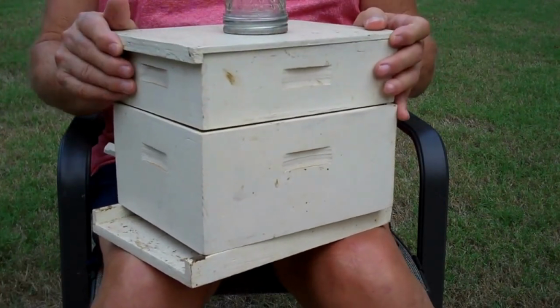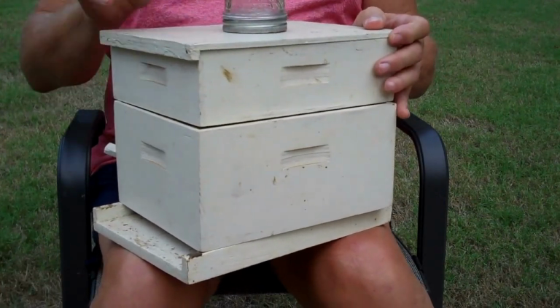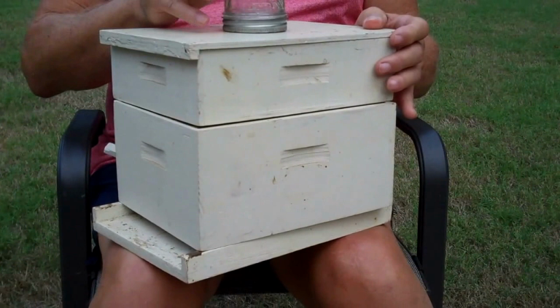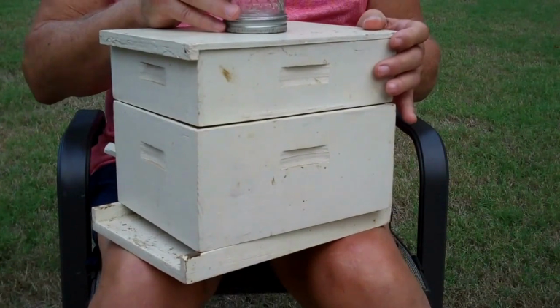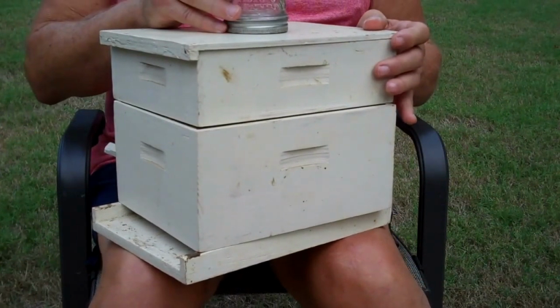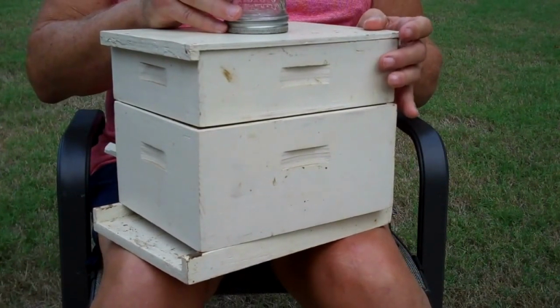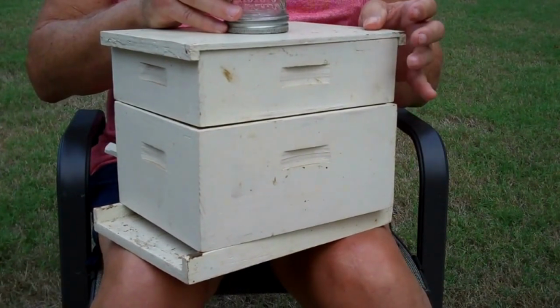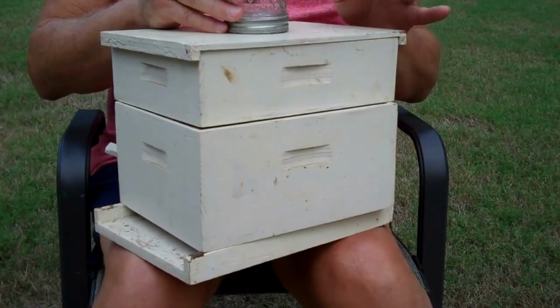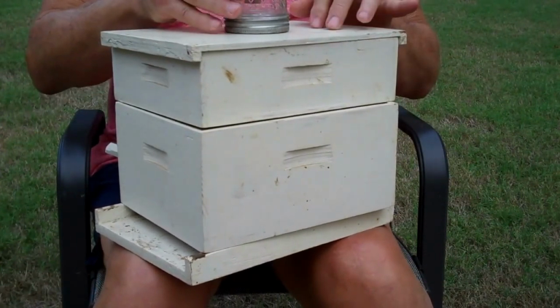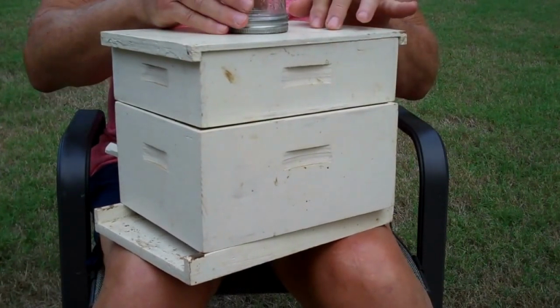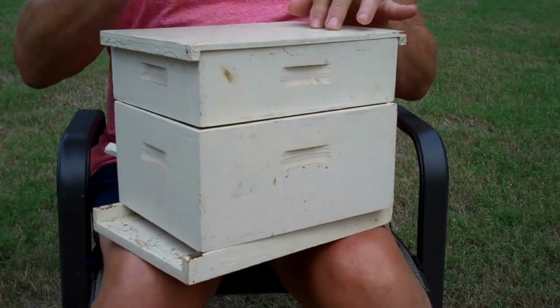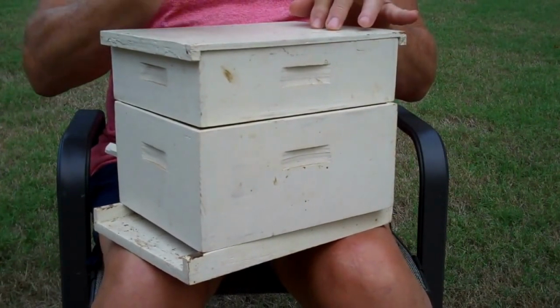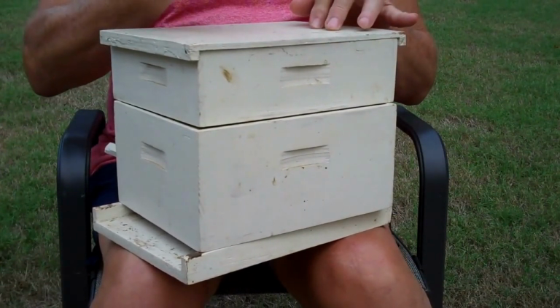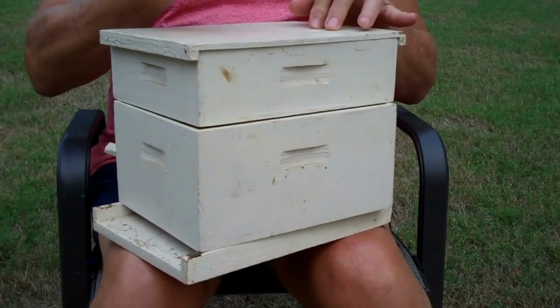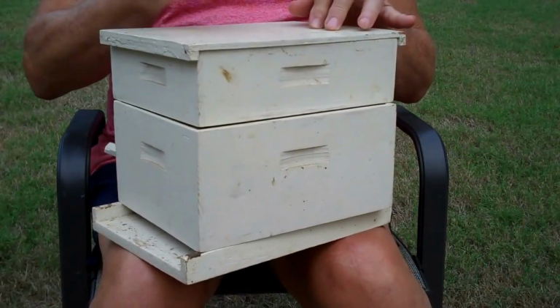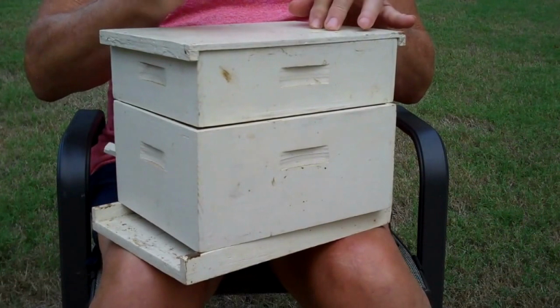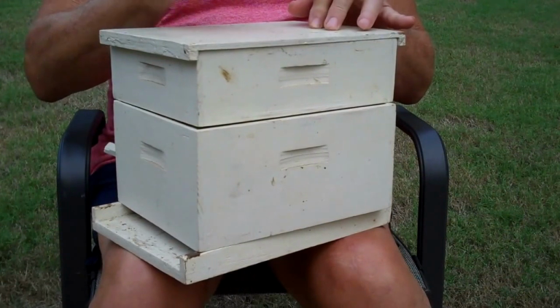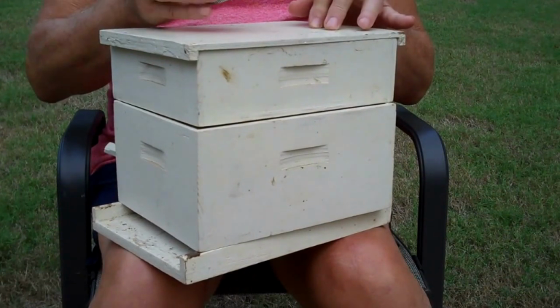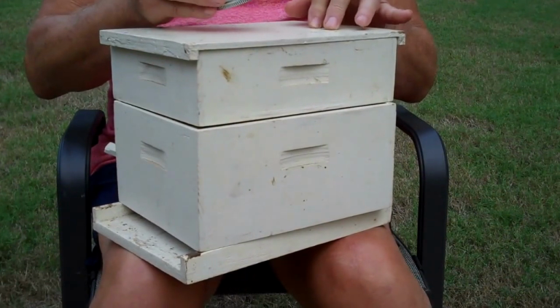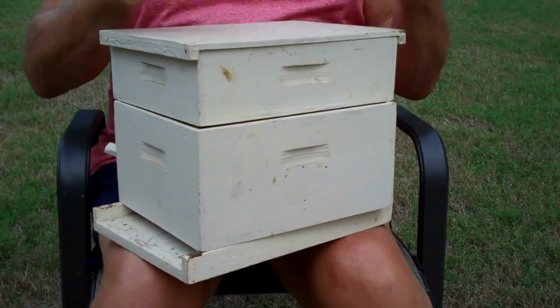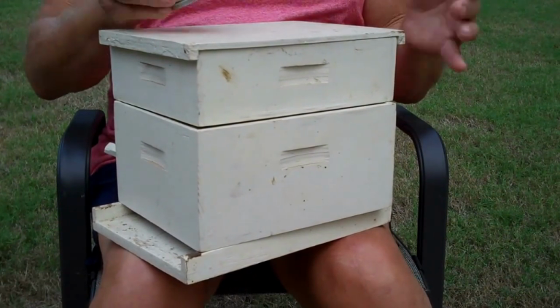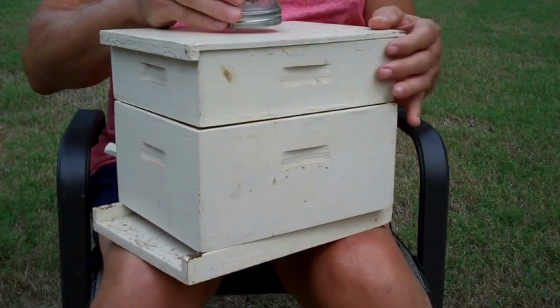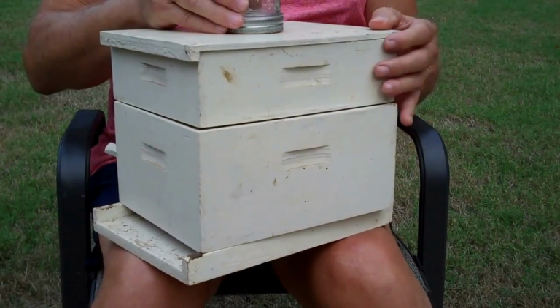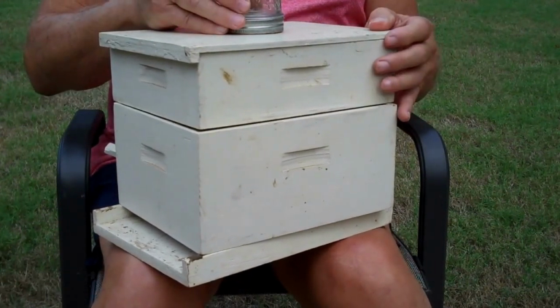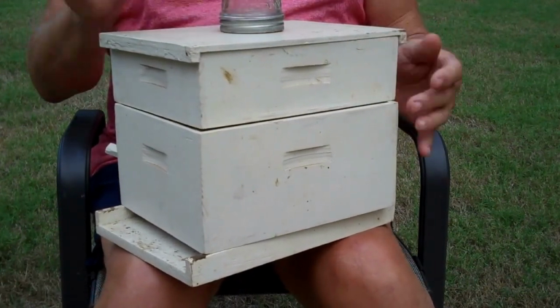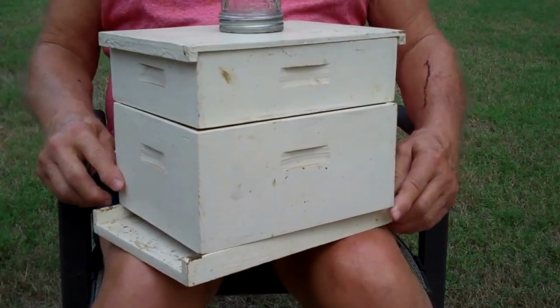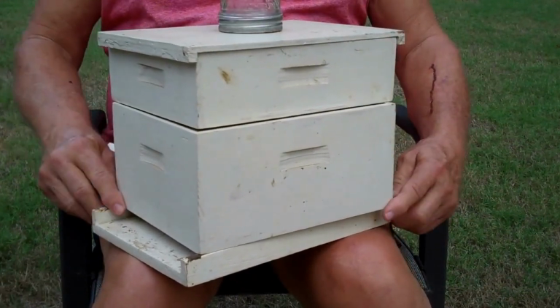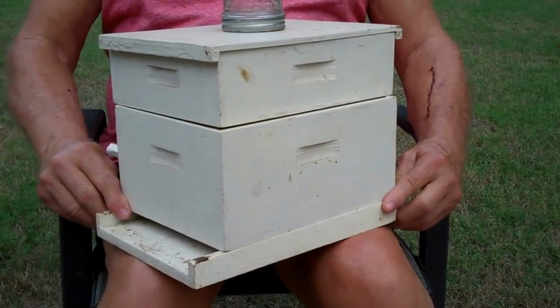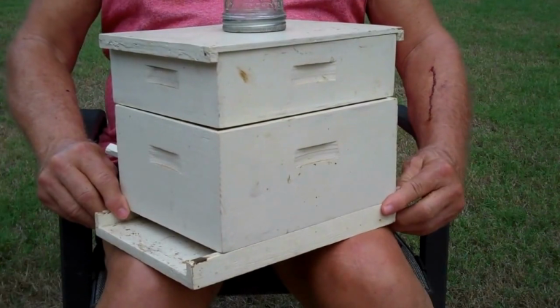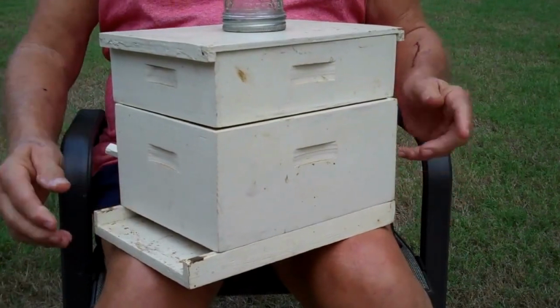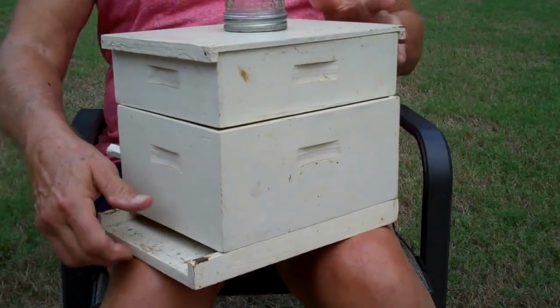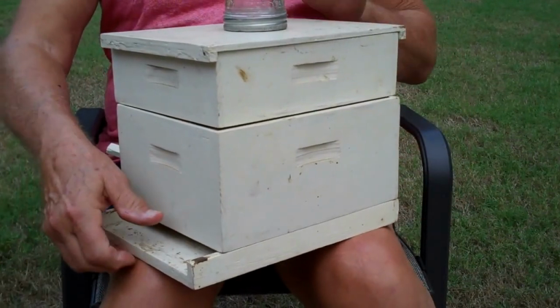If the sun hits it, it may cause it to lose vacuum and drip down on the bees. In my opinion, there are many different kinds of feeders, but you can't beat this one — it's the best regardless of the time of year. I hope this has helped you, and if you have any questions, let me know.